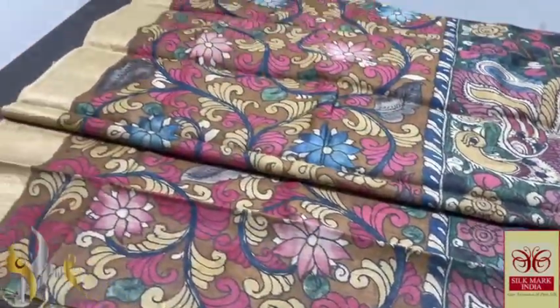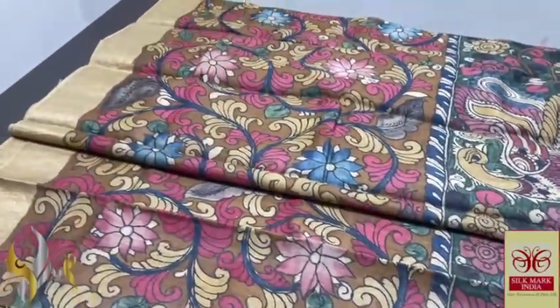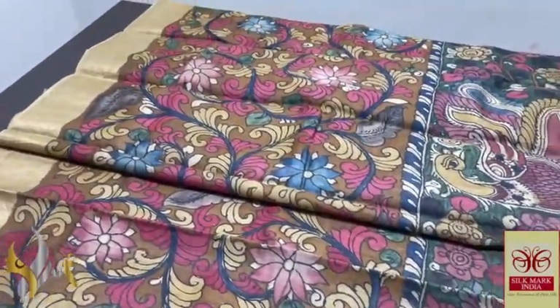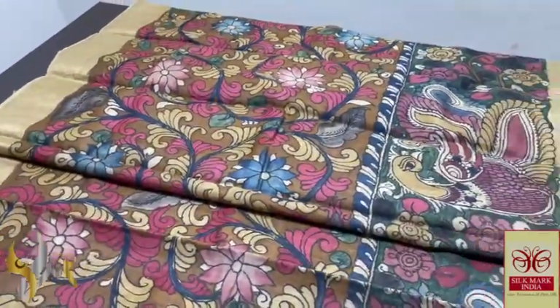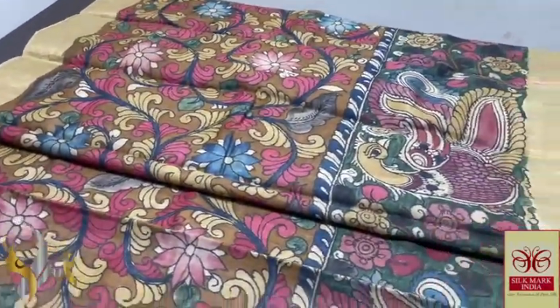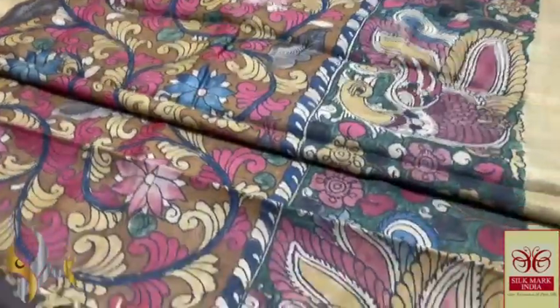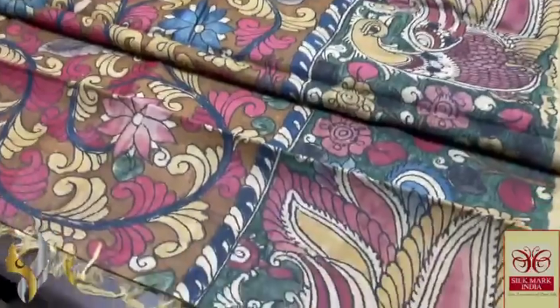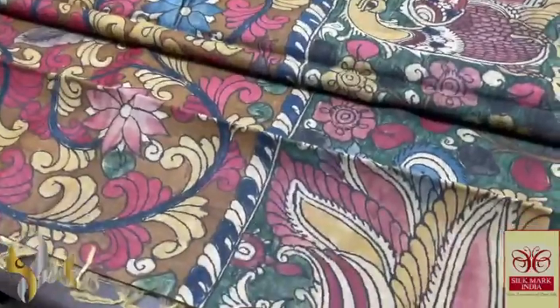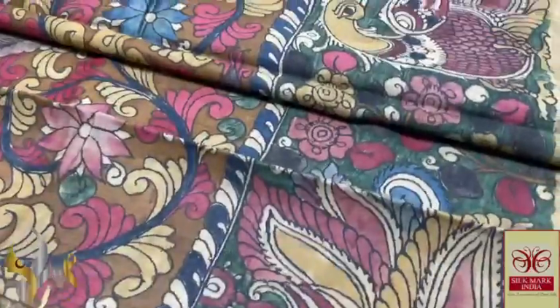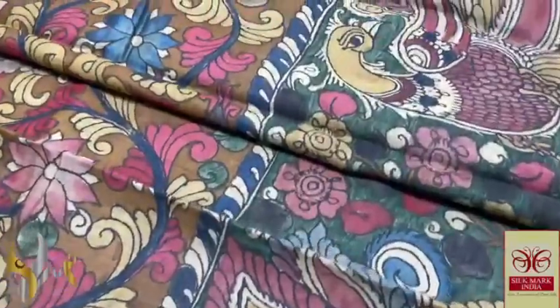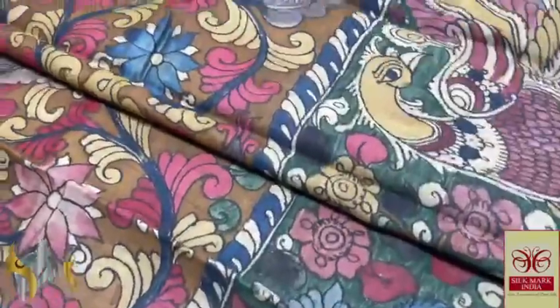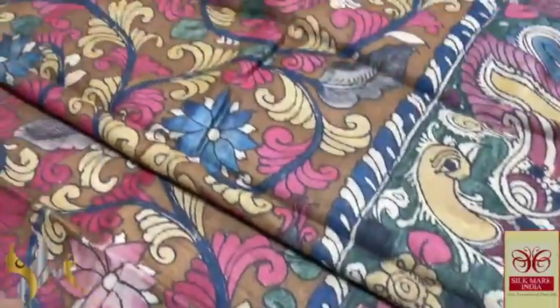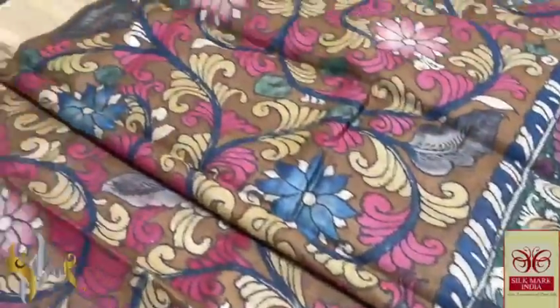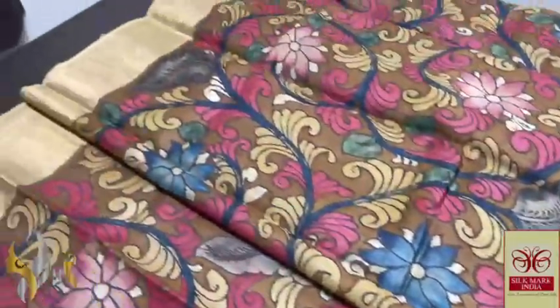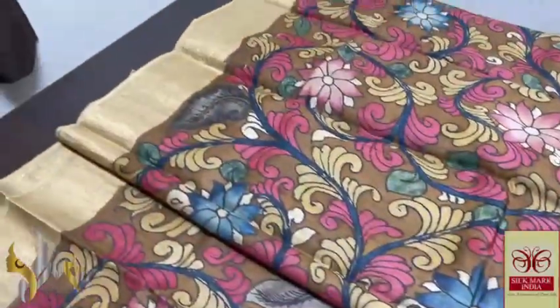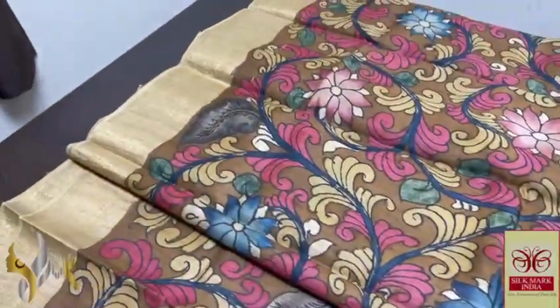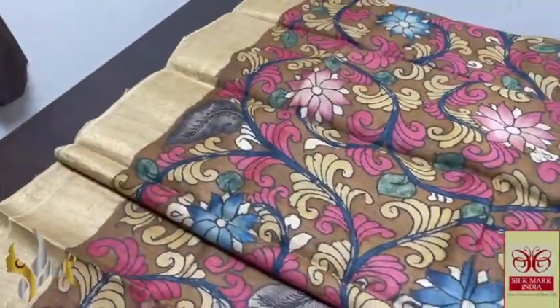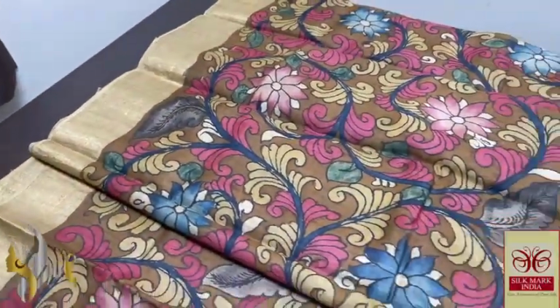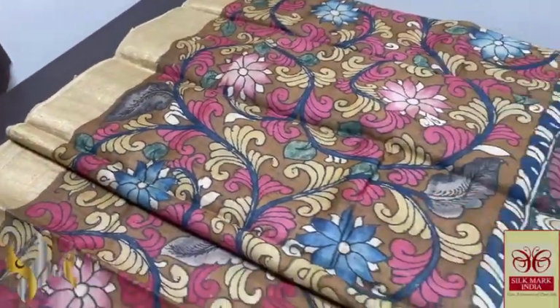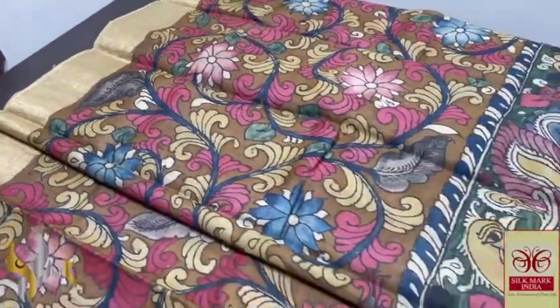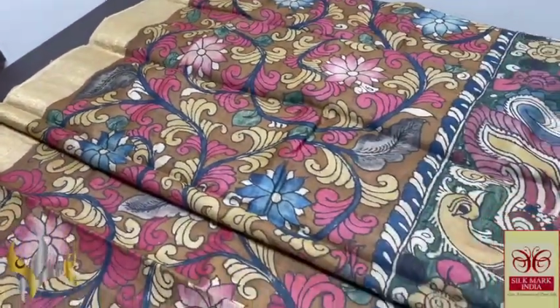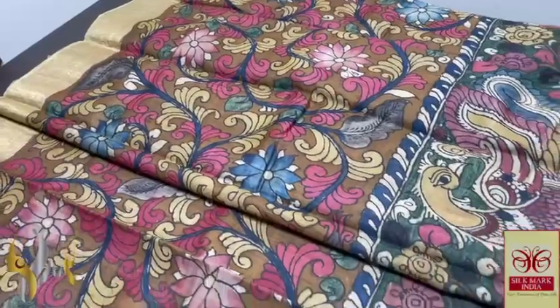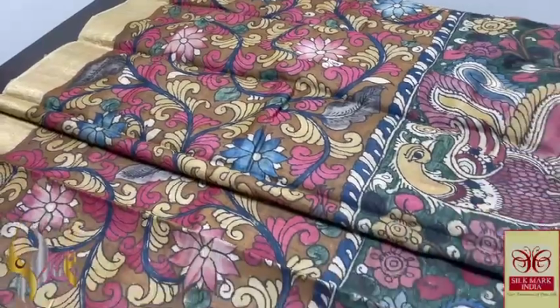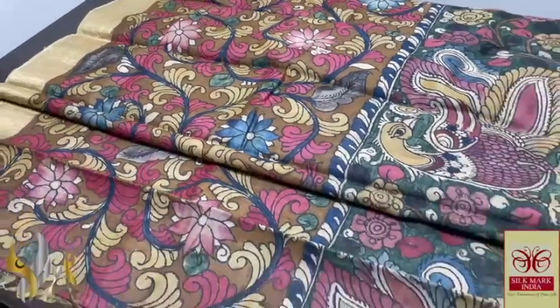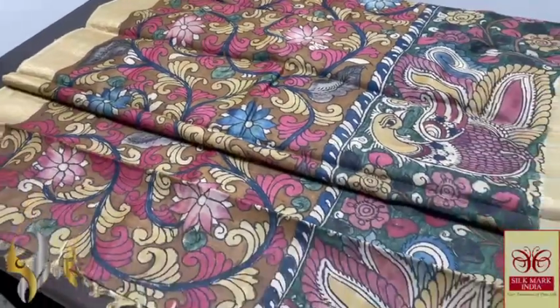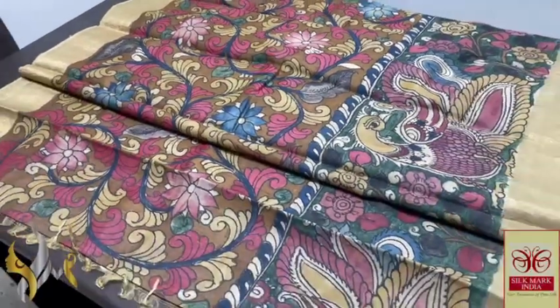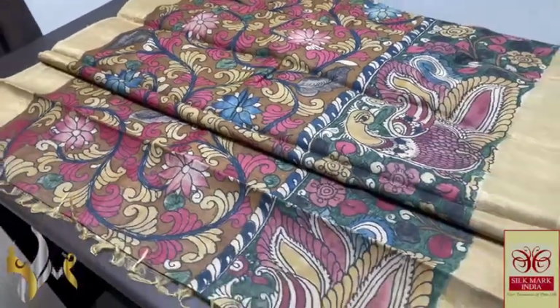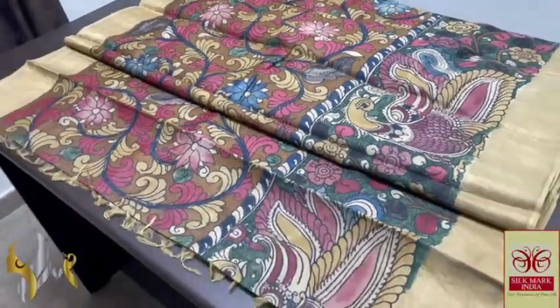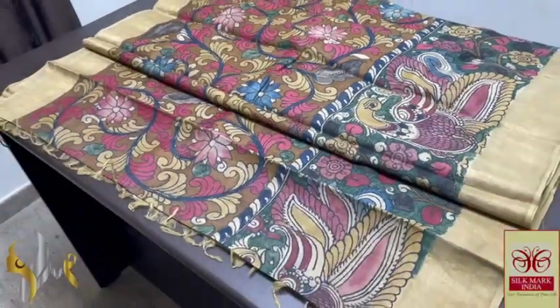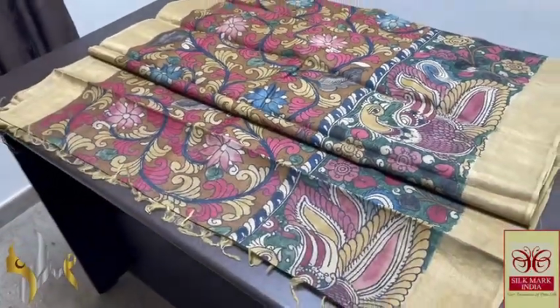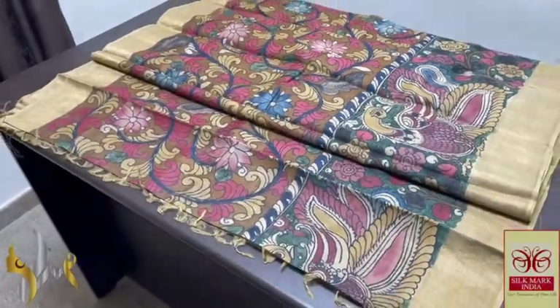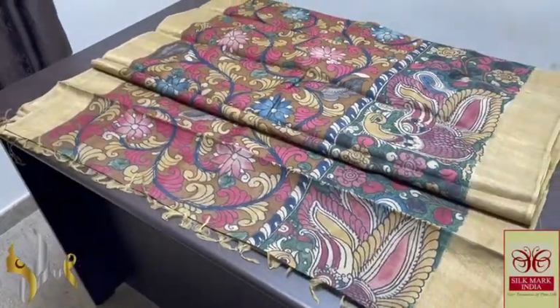Completely natural vegetable color dyes are used here — visibly you can see it. Pure form of Pen Kalam Kari on pure Tasa by Tasa — natural, organic sari with authentic Silk Mark.